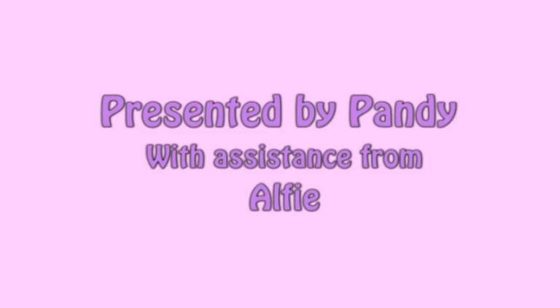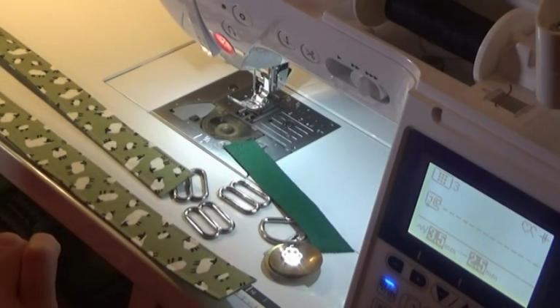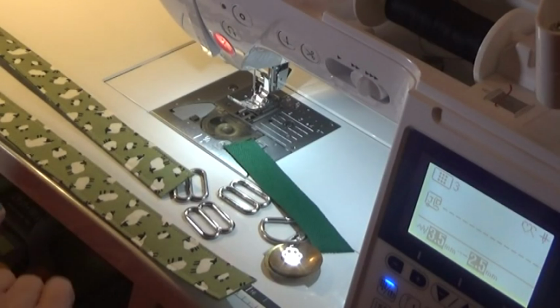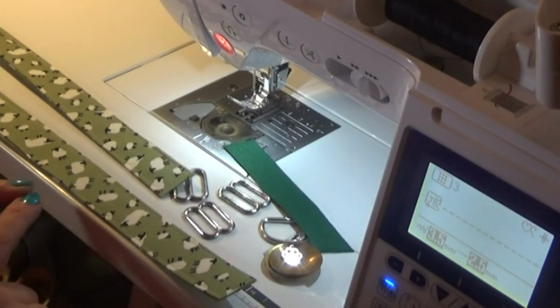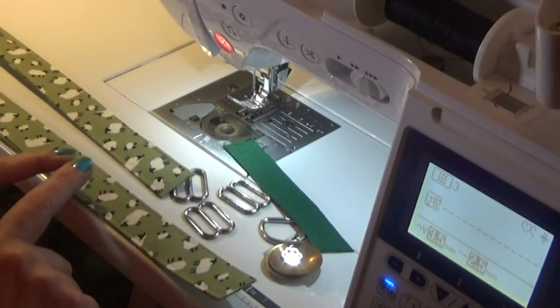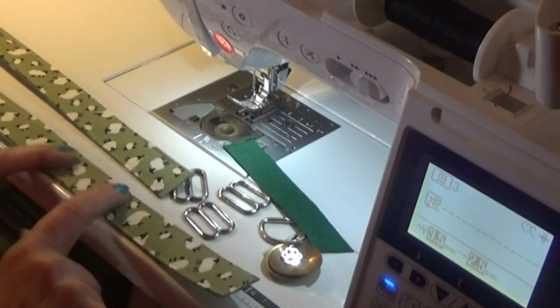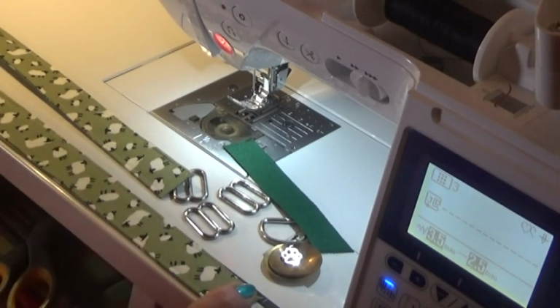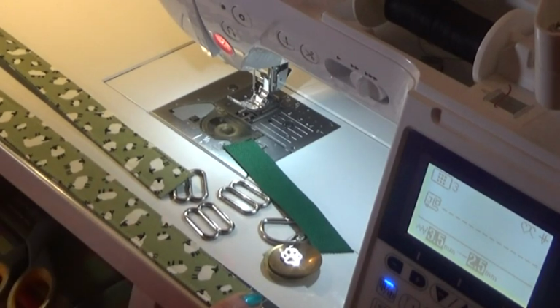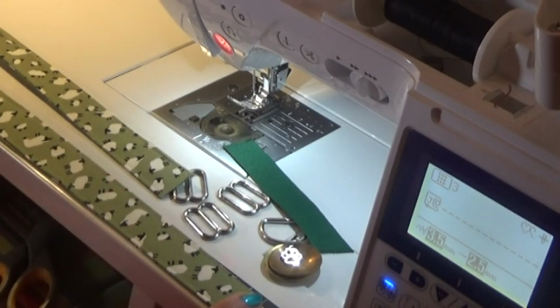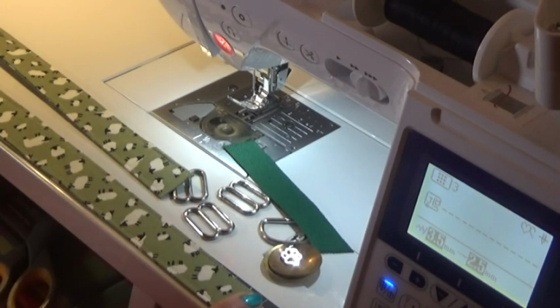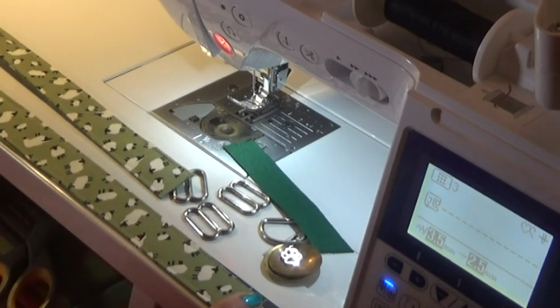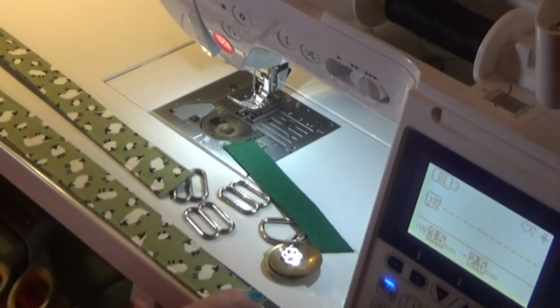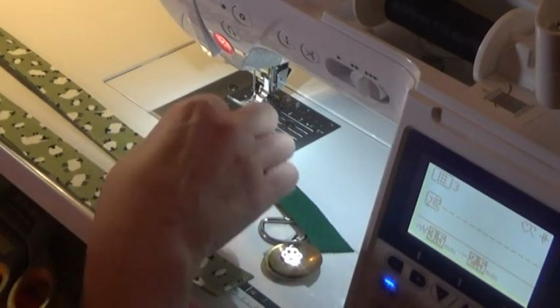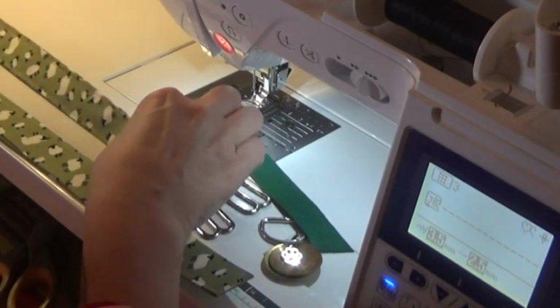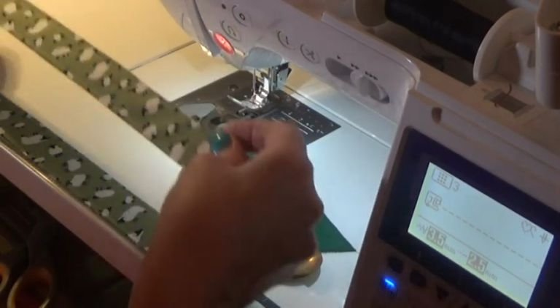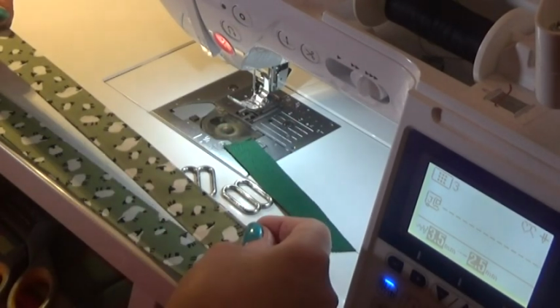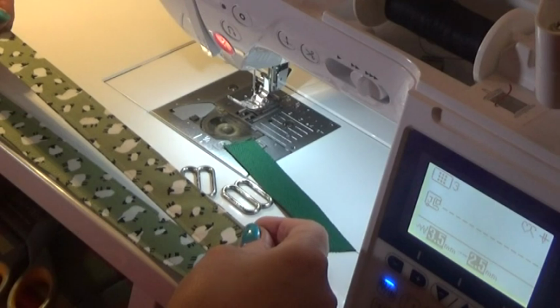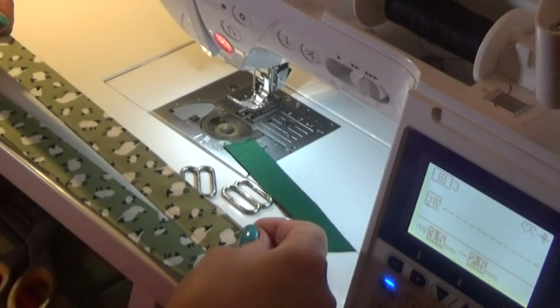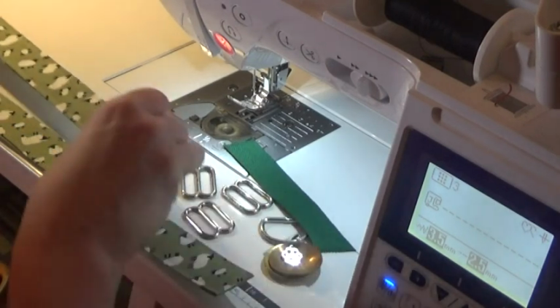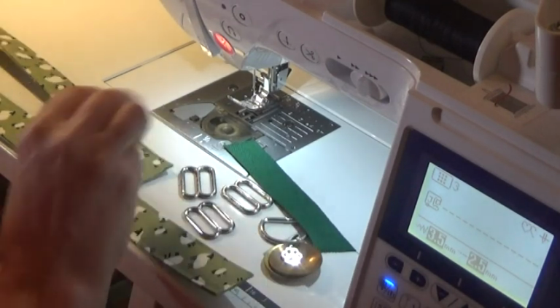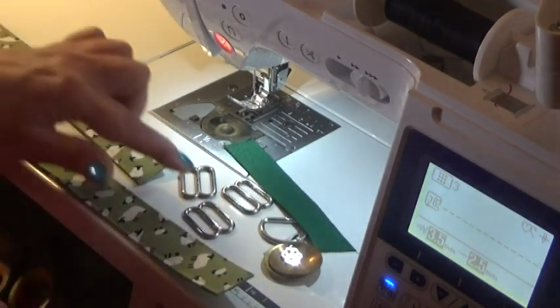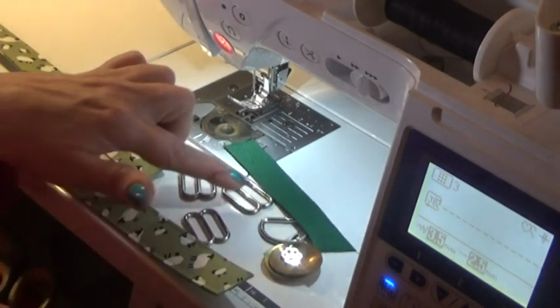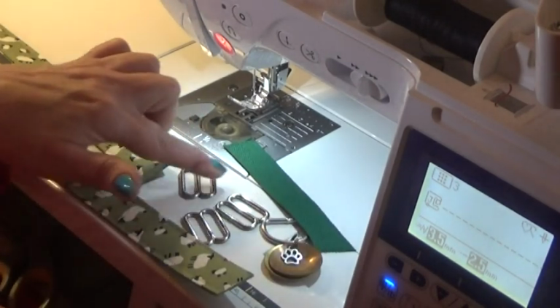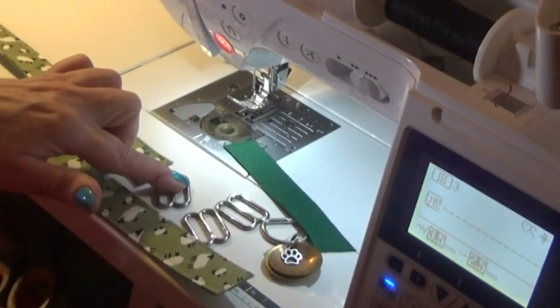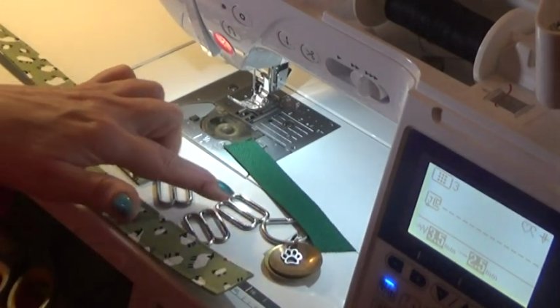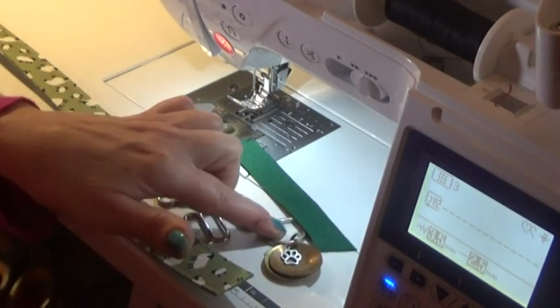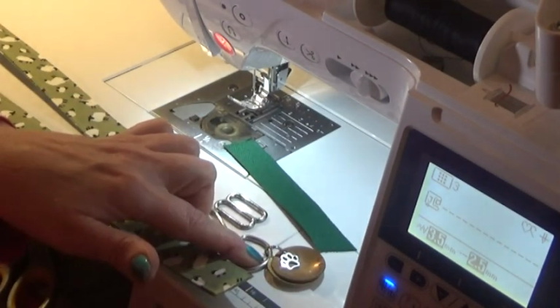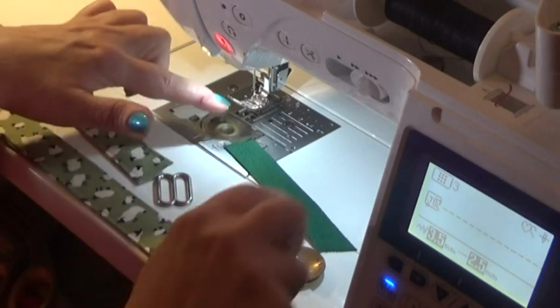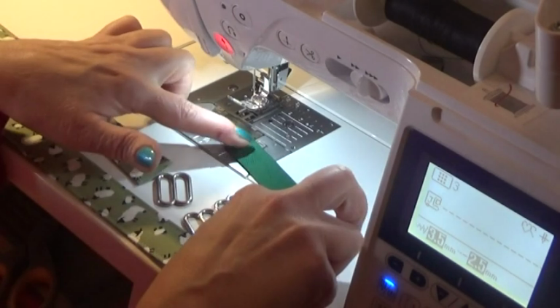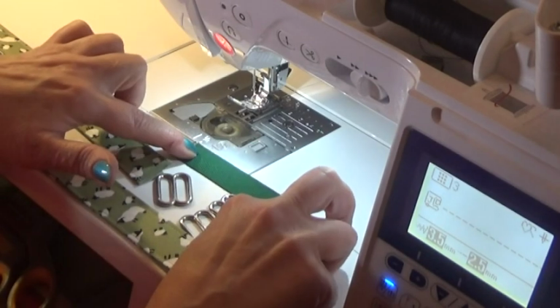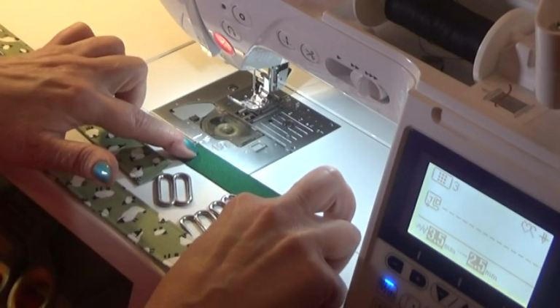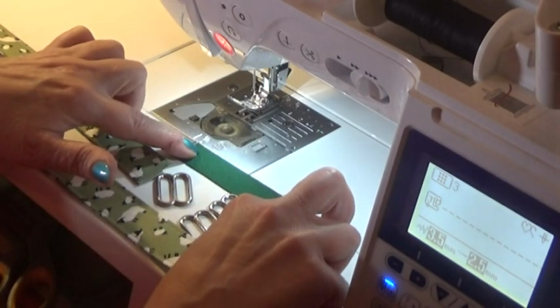To make your martingale collar you will need one long piece for the actual collar, a shorter piece for the martingale, three tri-sliders, a D-ring, and a piece of herringbone tape.